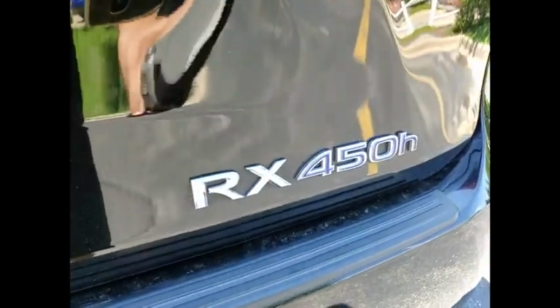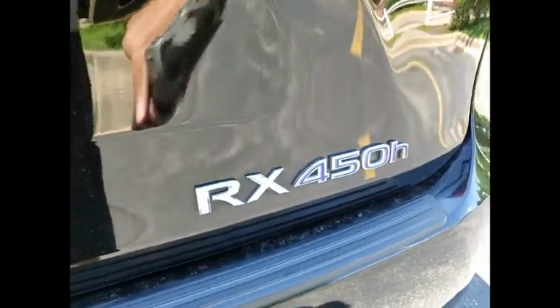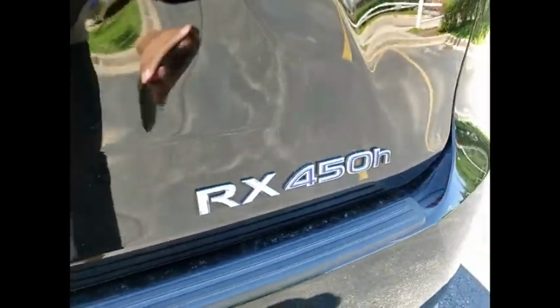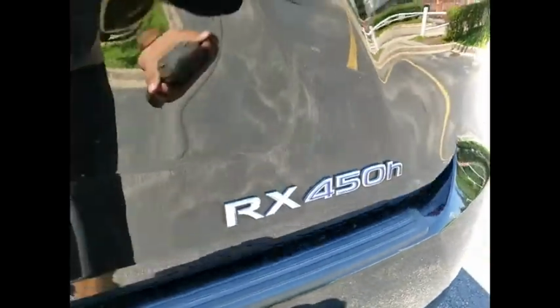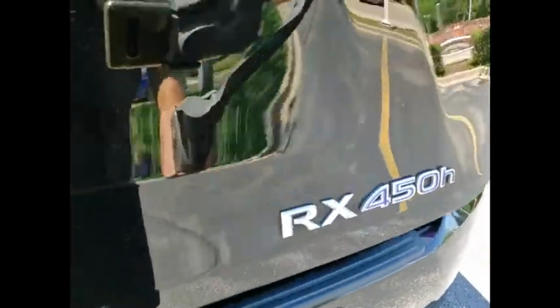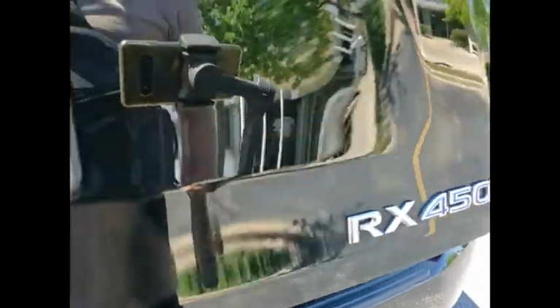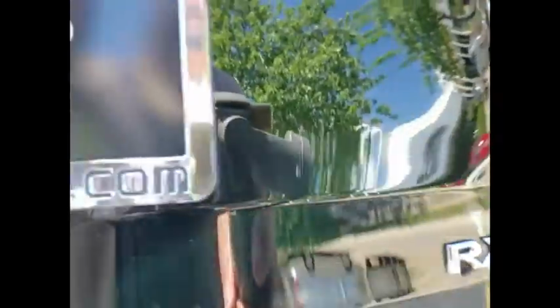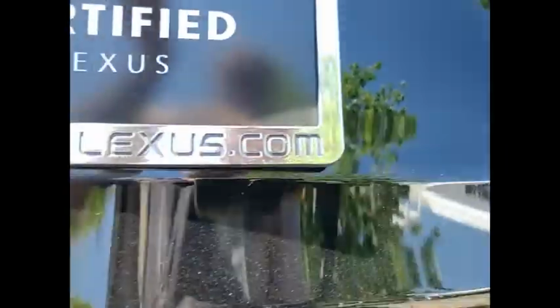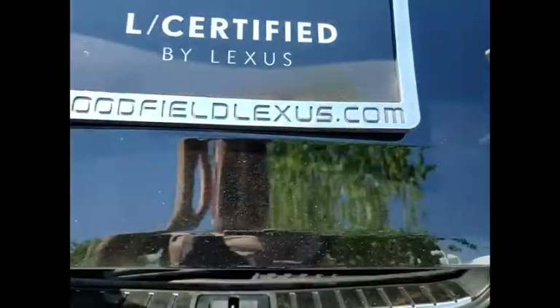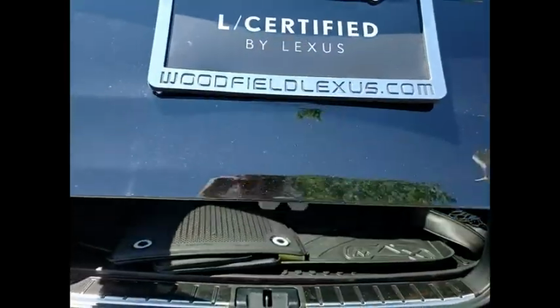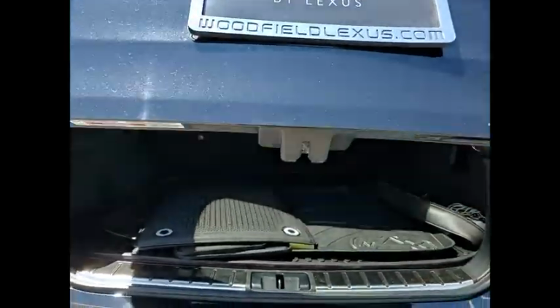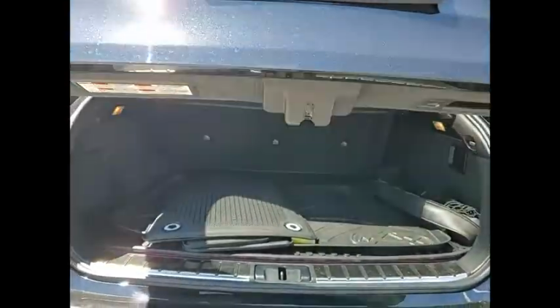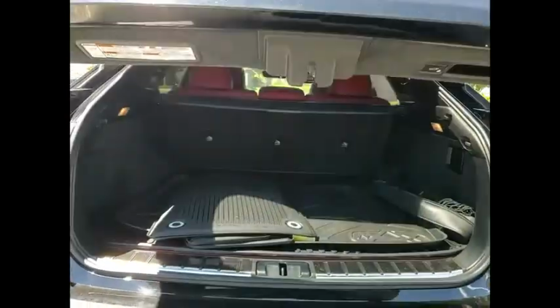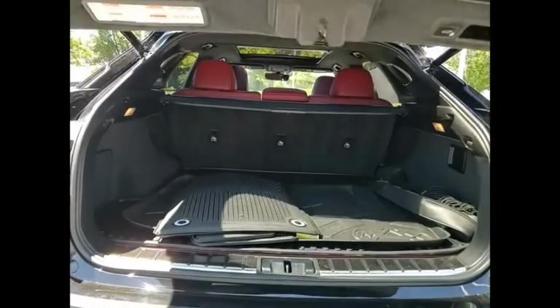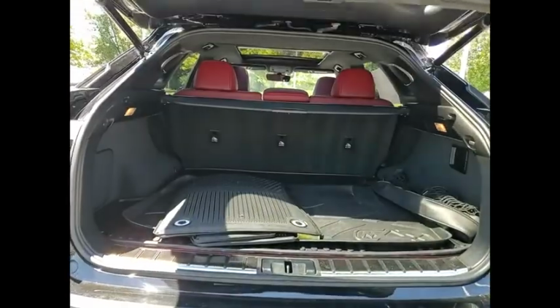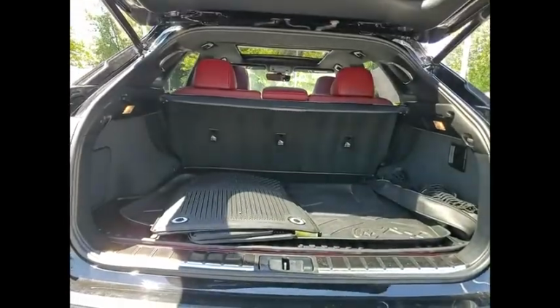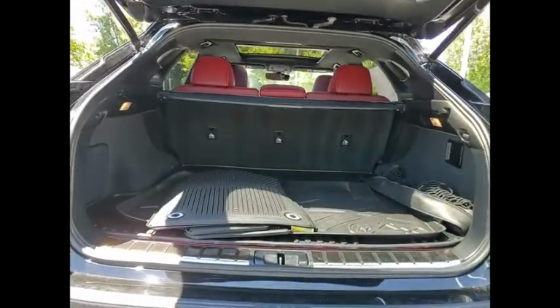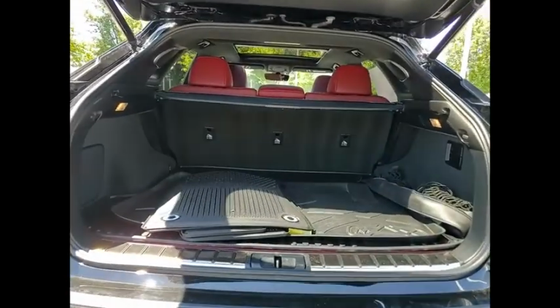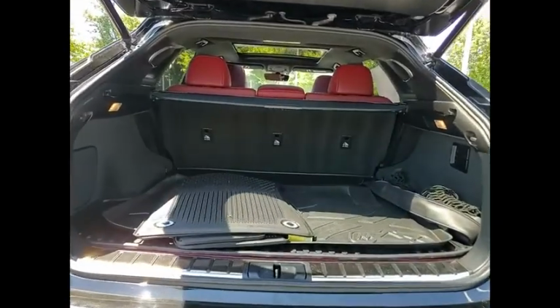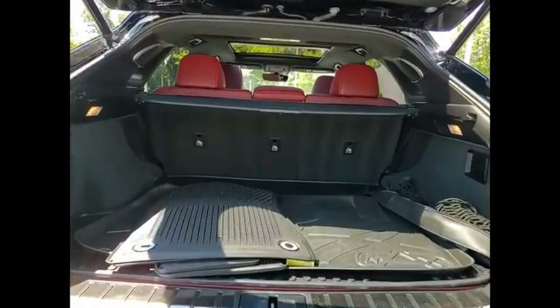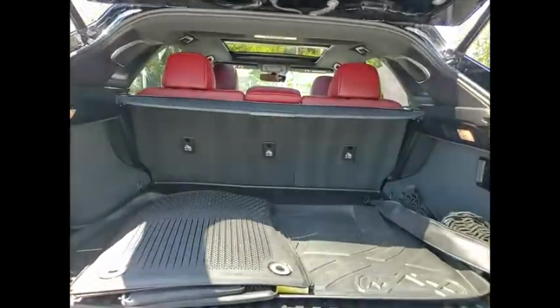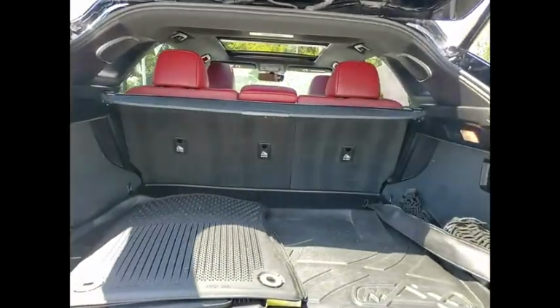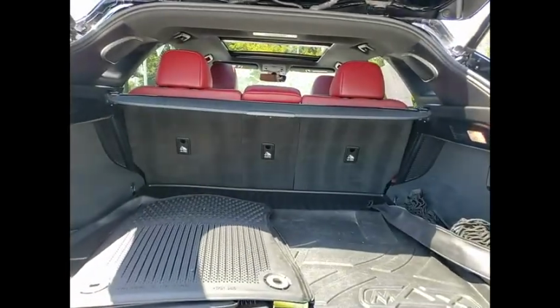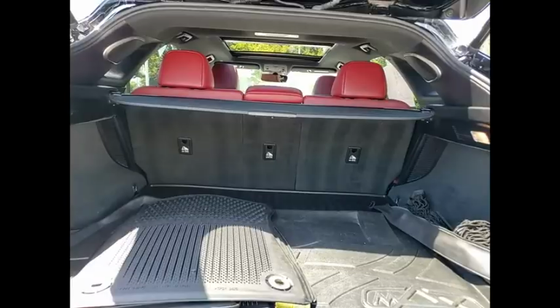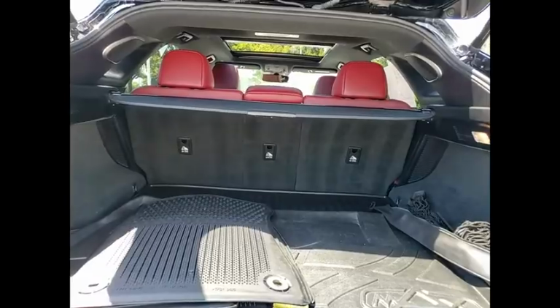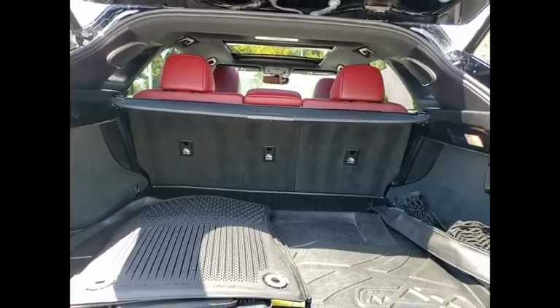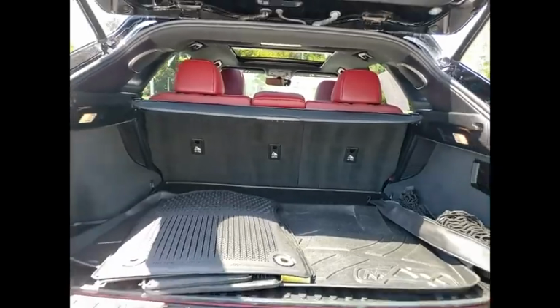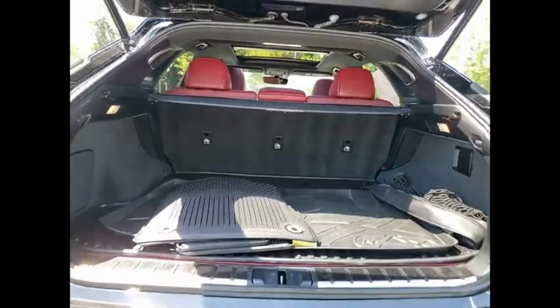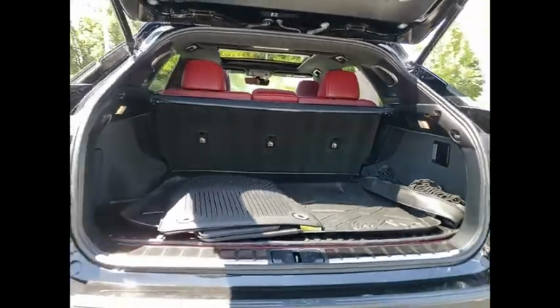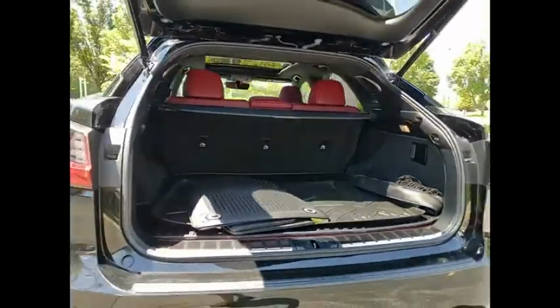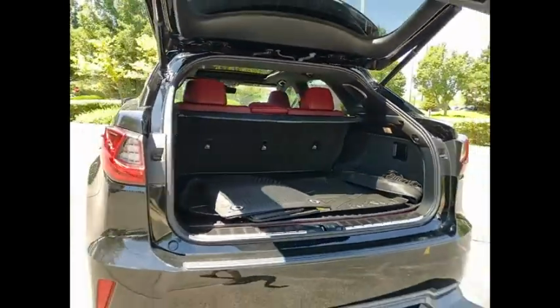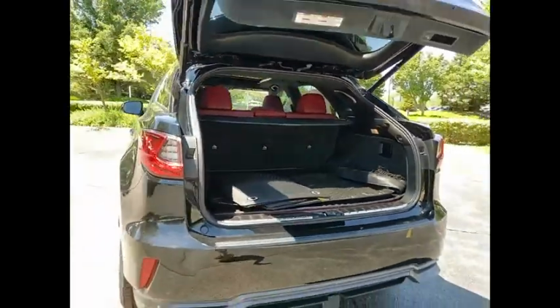This vehicle has less than 45,000 miles. Here are some of this vehicle's great options: Power Windows with Safety Reverse, Emergency Braking Preparation, Traction Control.